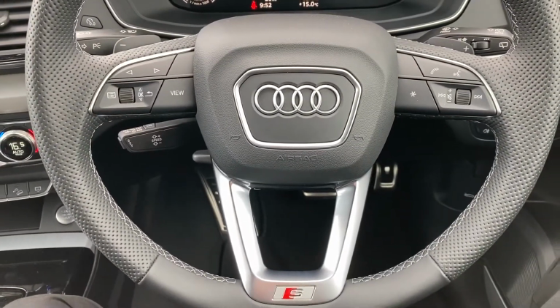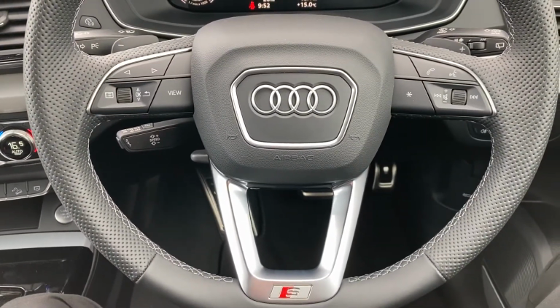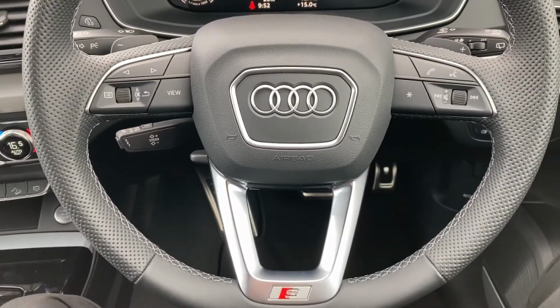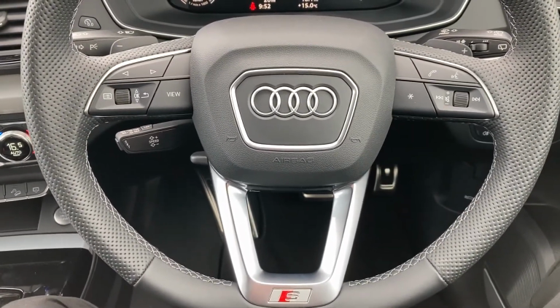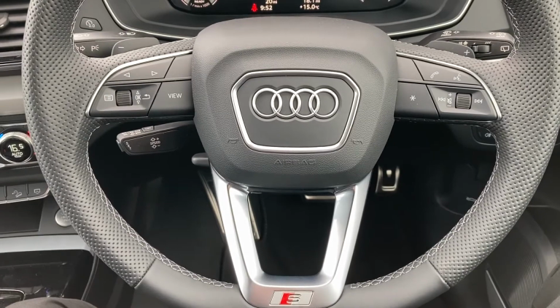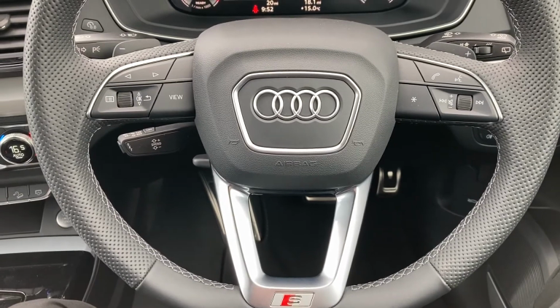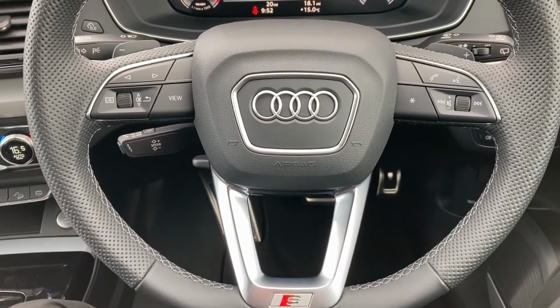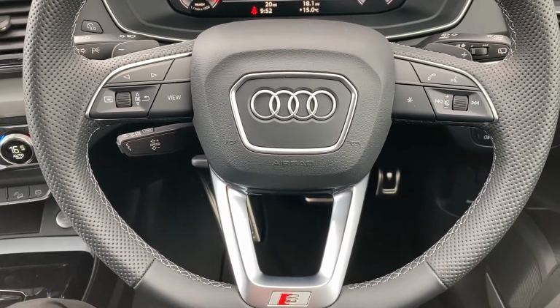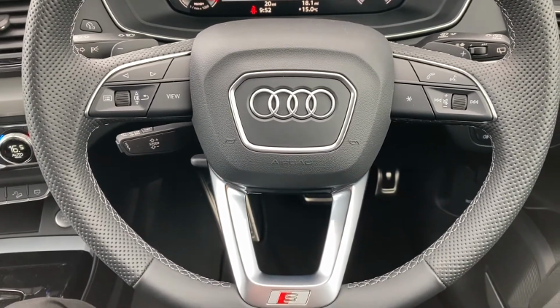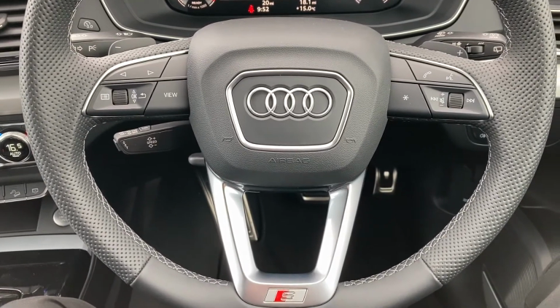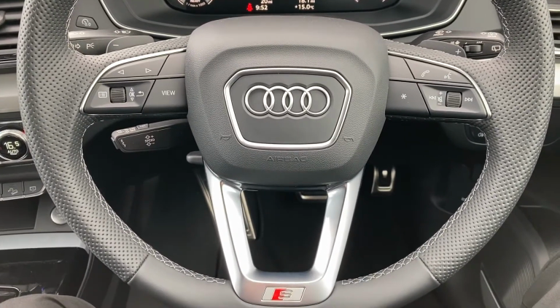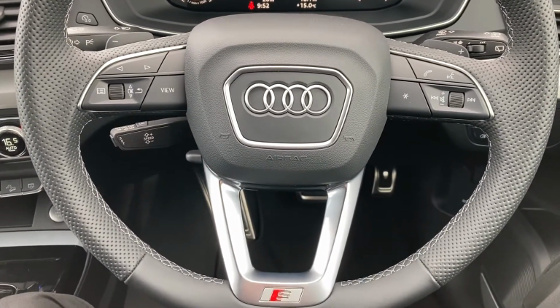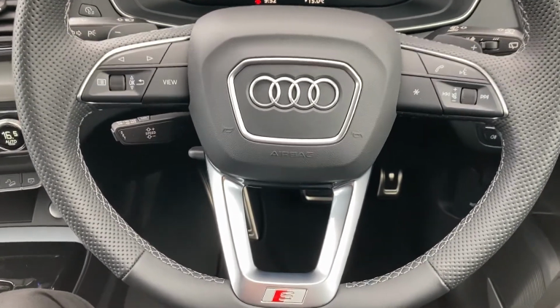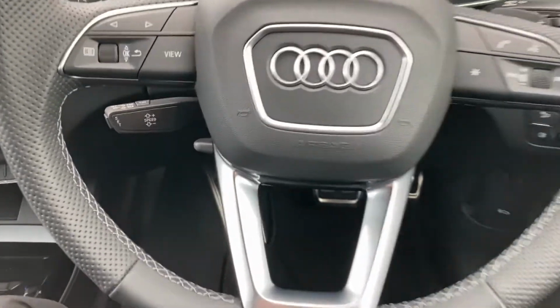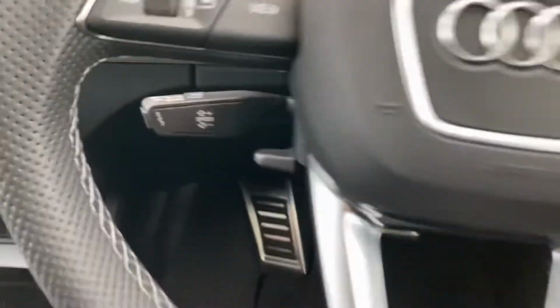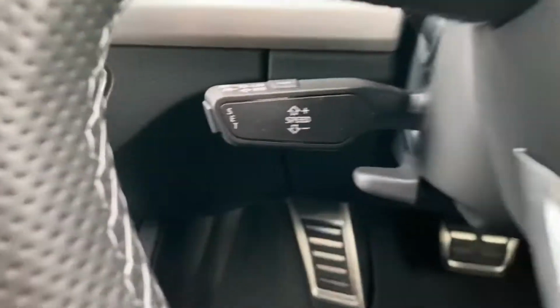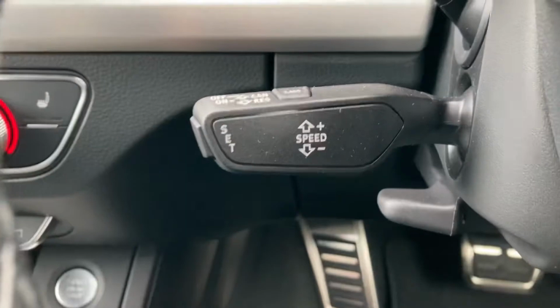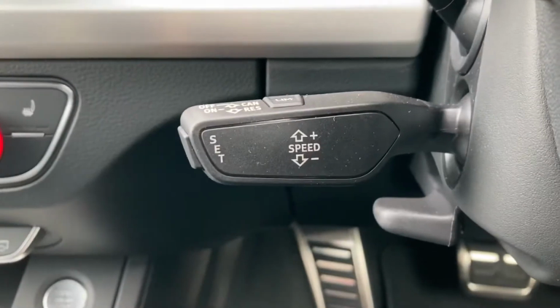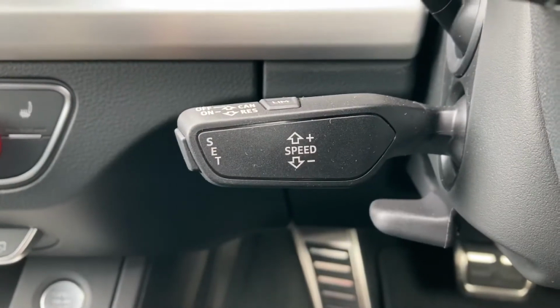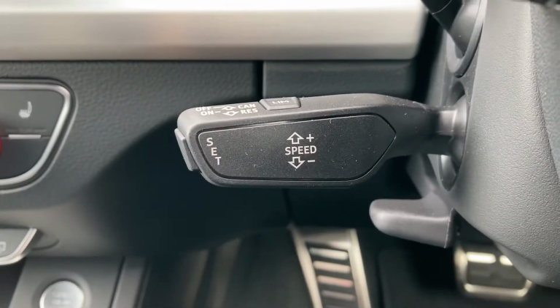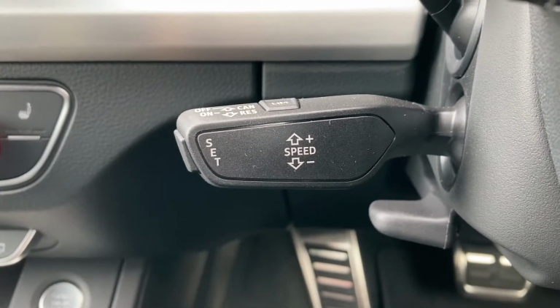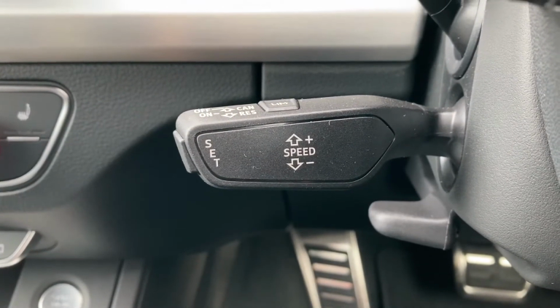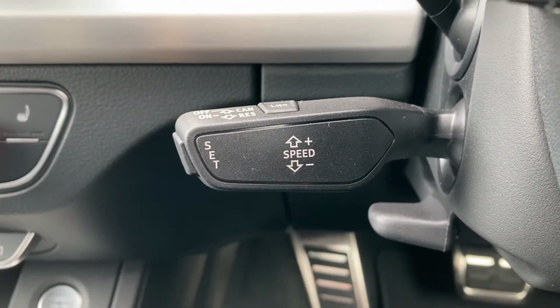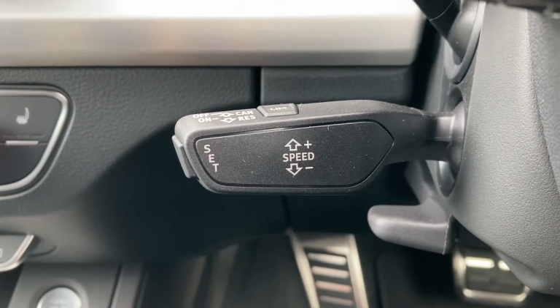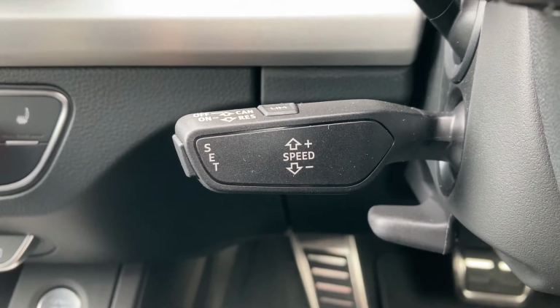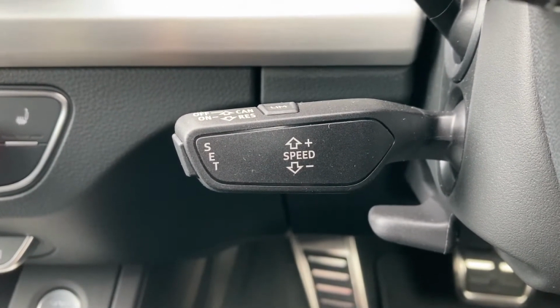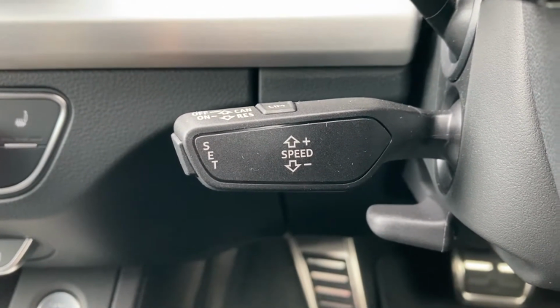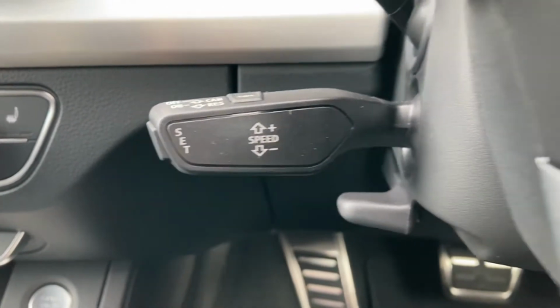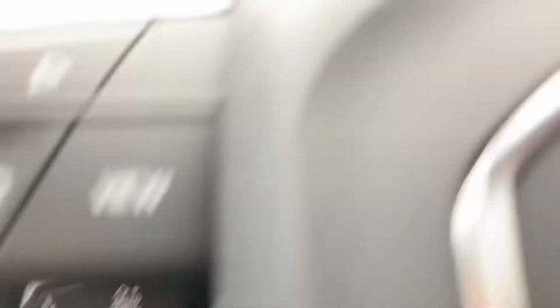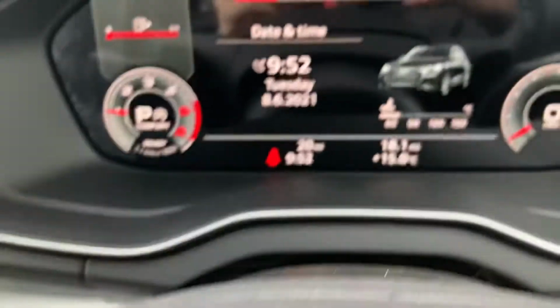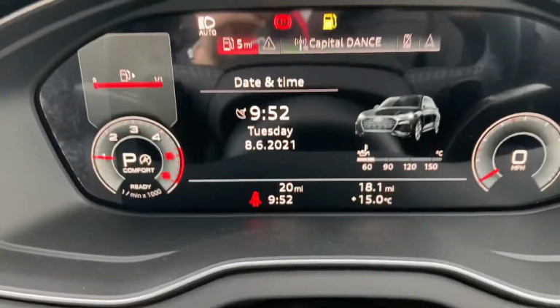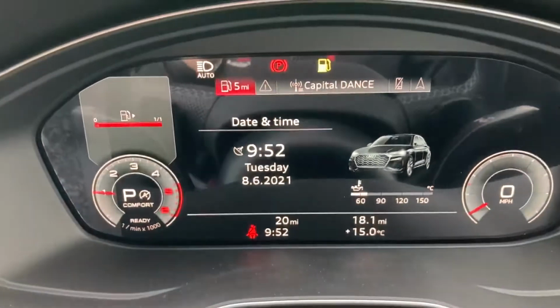You have a leather multifunctional steering wheel. On the left-hand side you've got your display controls, and on the right you've got your Bluetooth and audio. Located just behind this you've got your cruise control, which is amazing for those long motorway journeys.